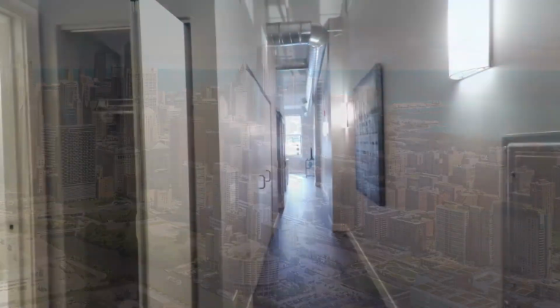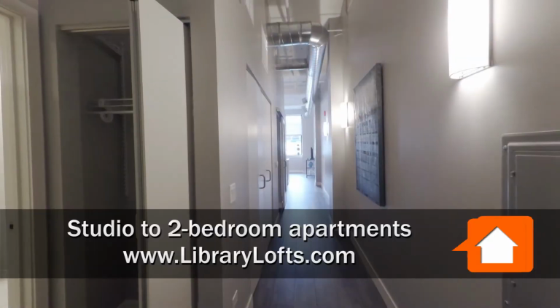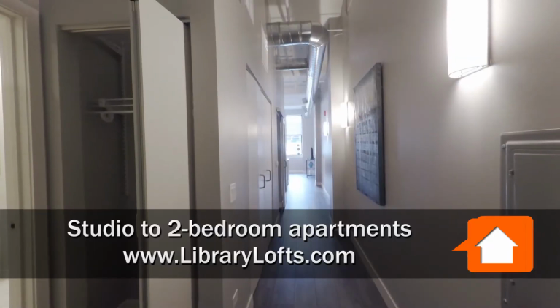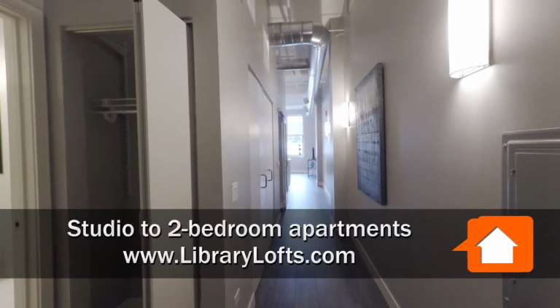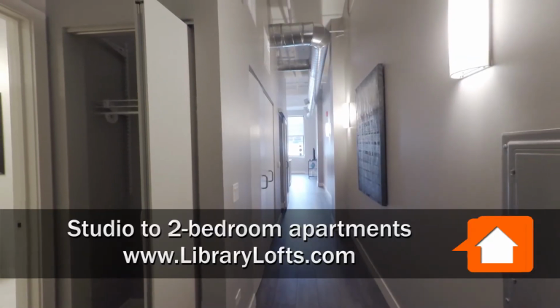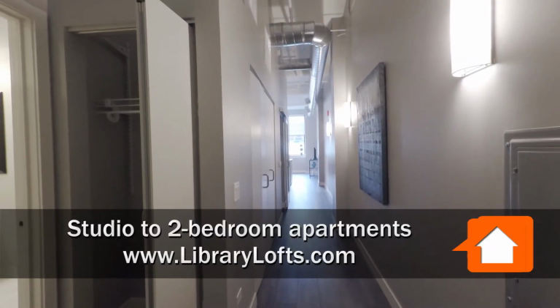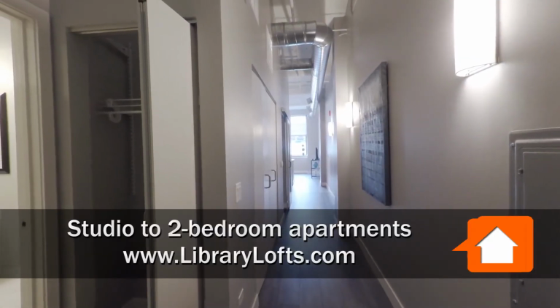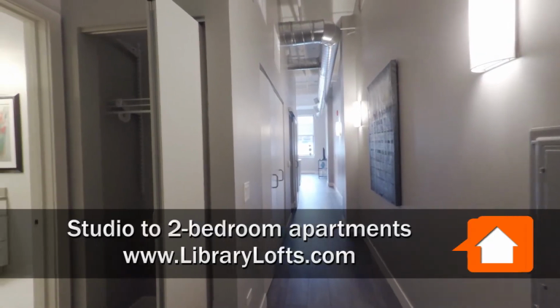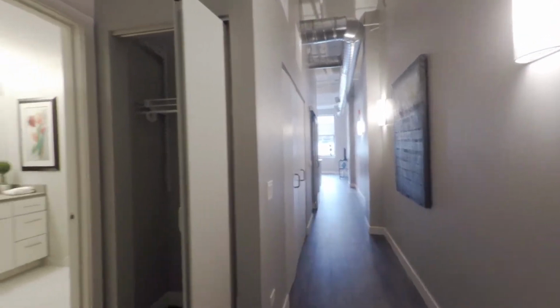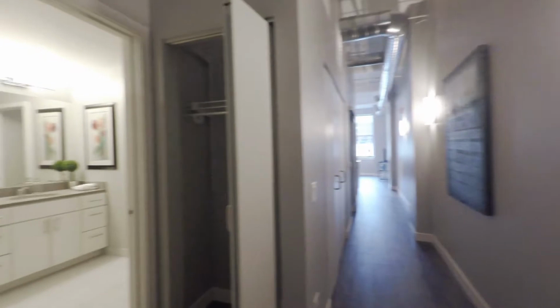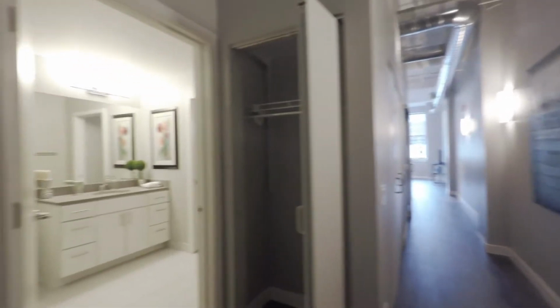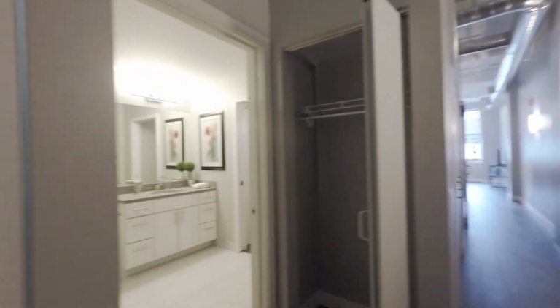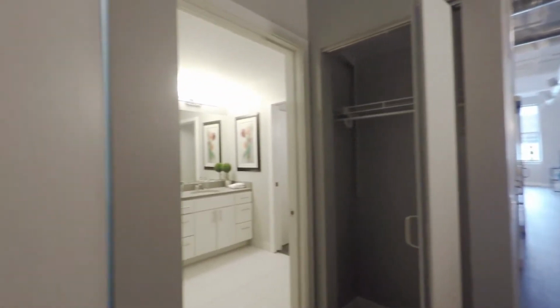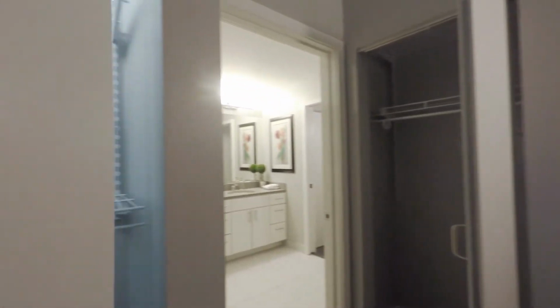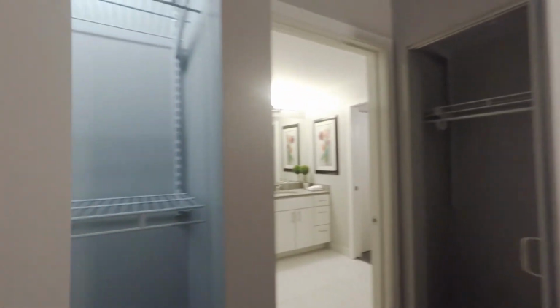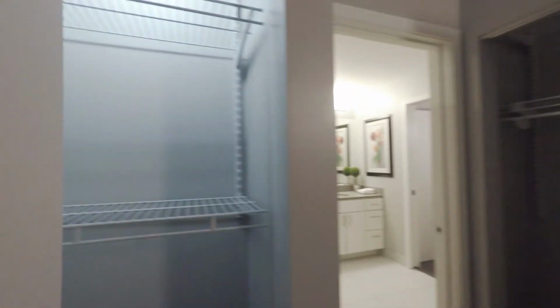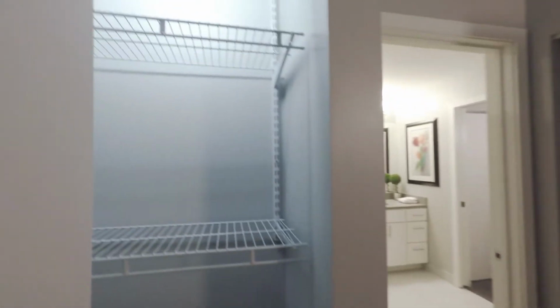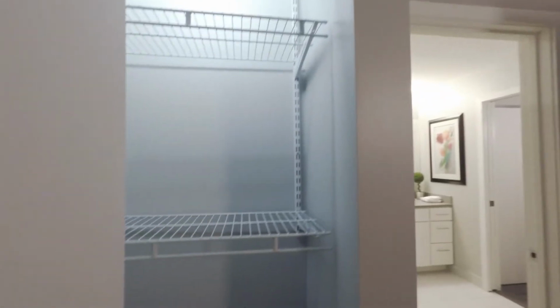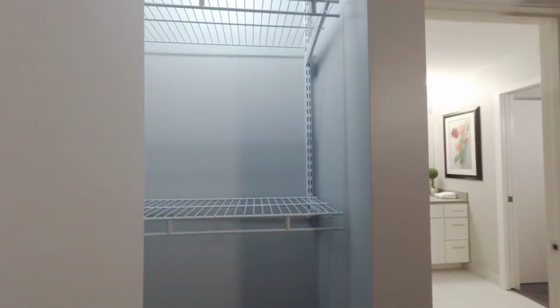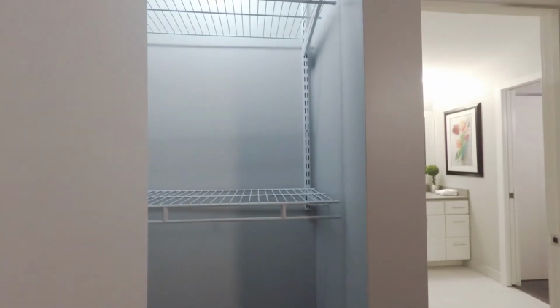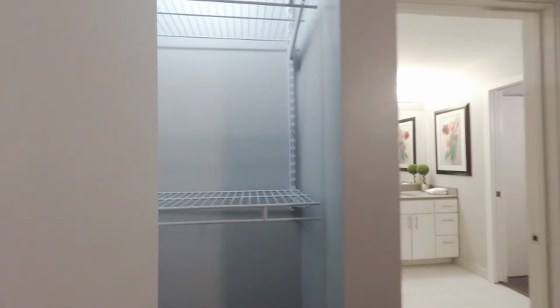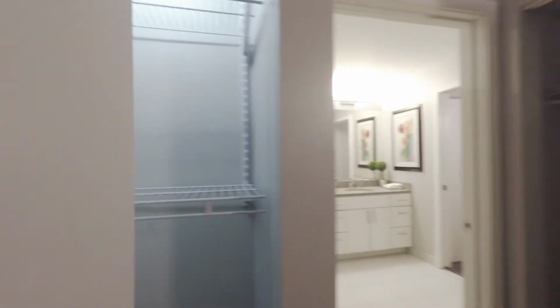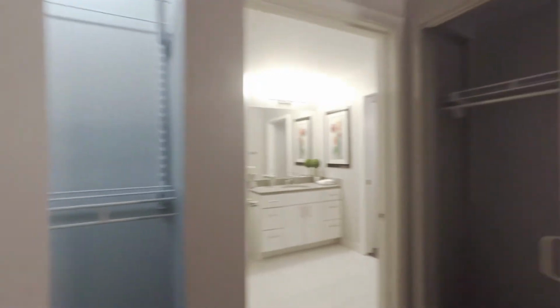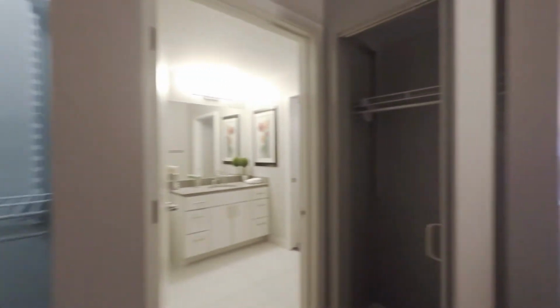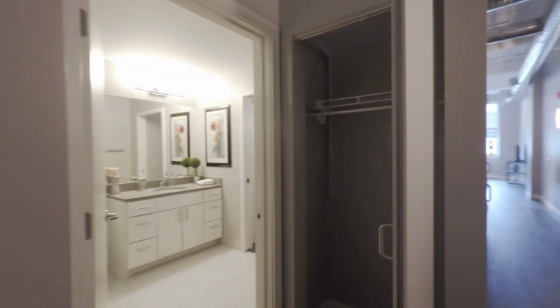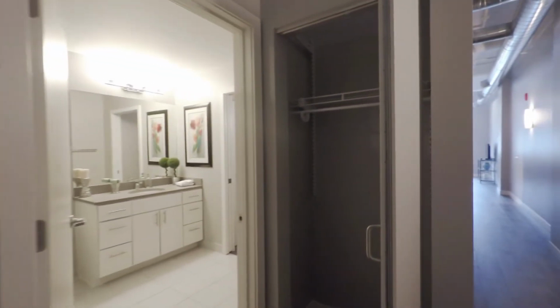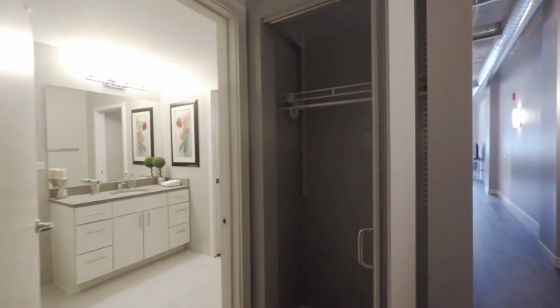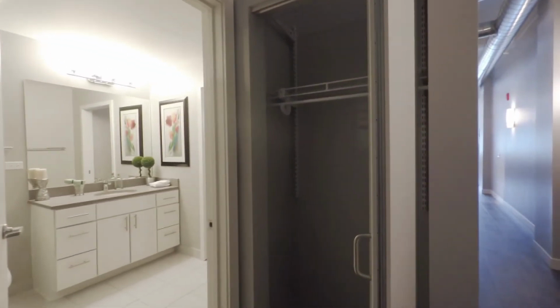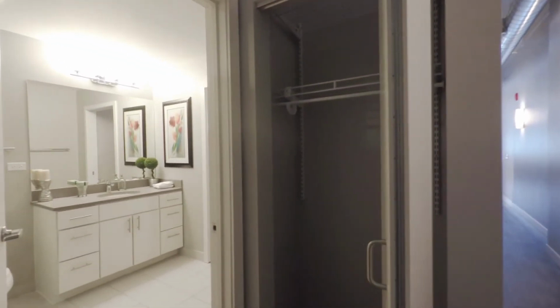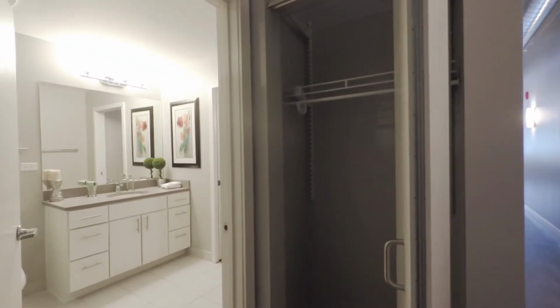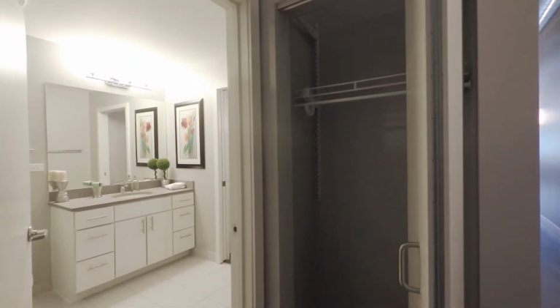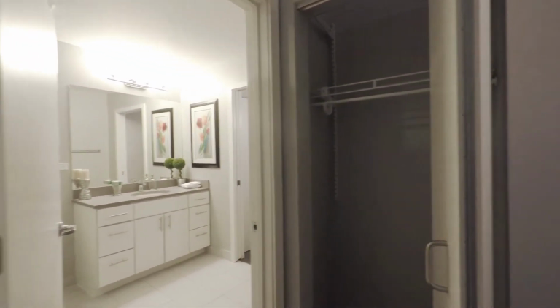I've just walked into unit 207, a one-bedroom model. There's a closet off to my left with shelving and hanging space, and another closet set up as a coat closet just ahead.